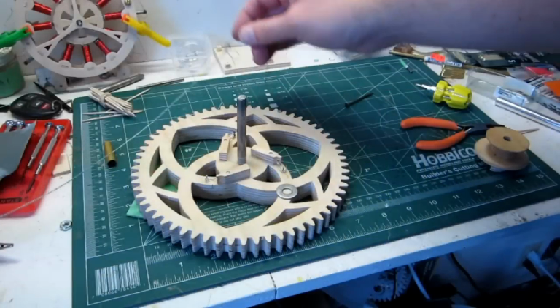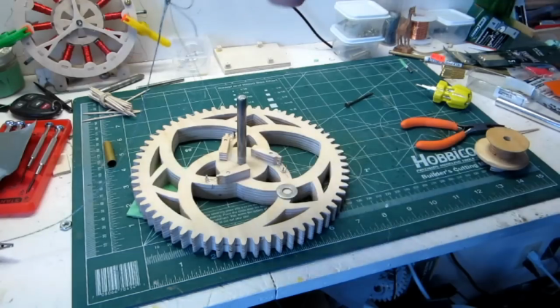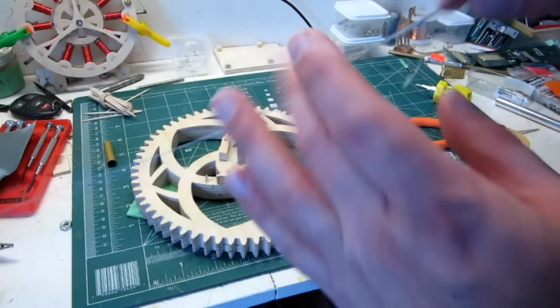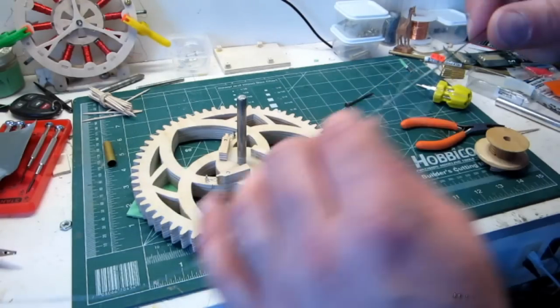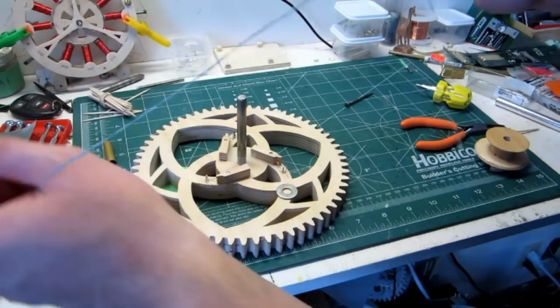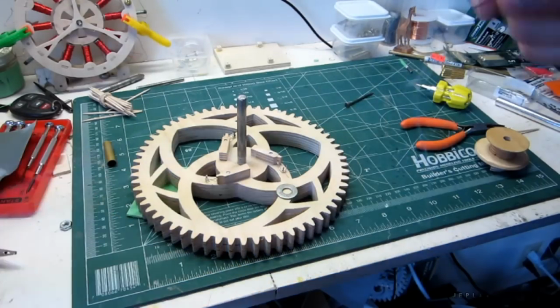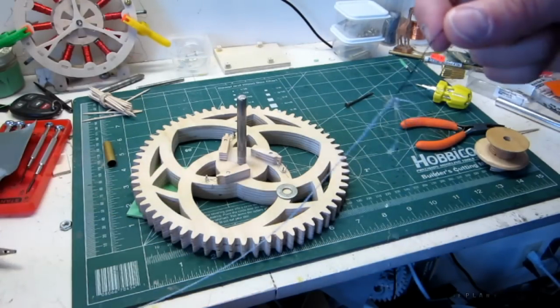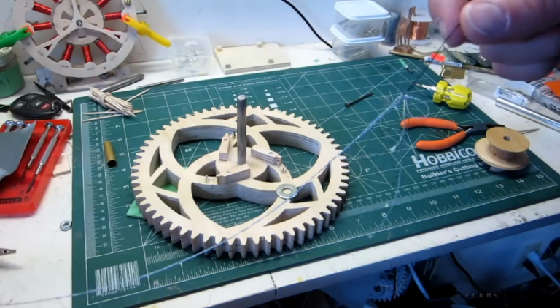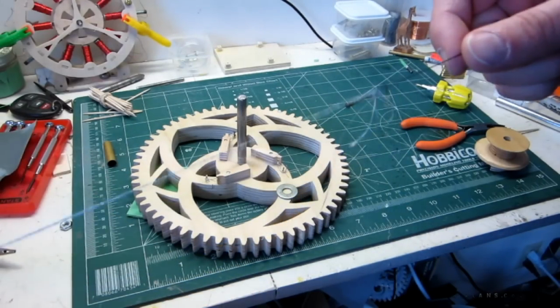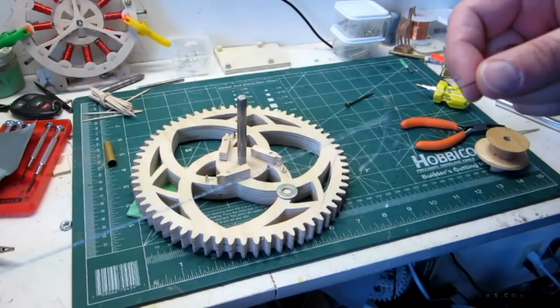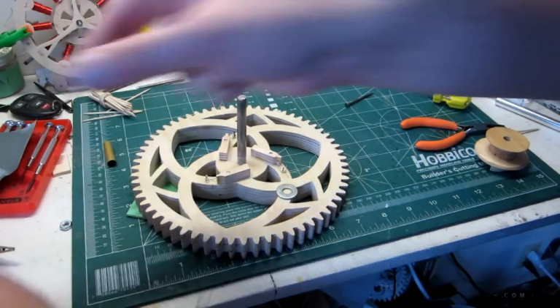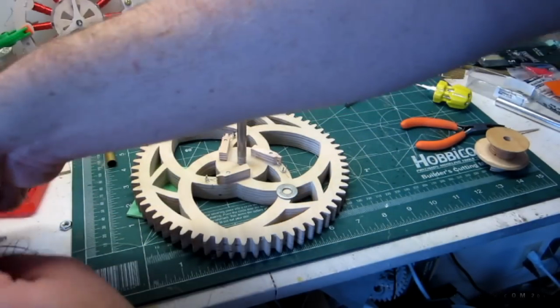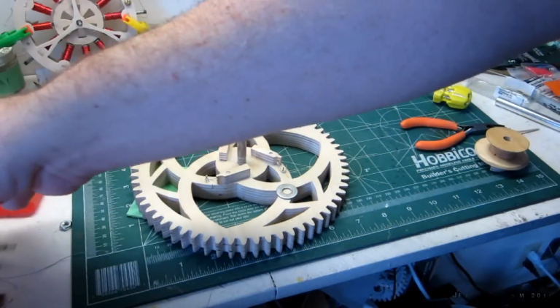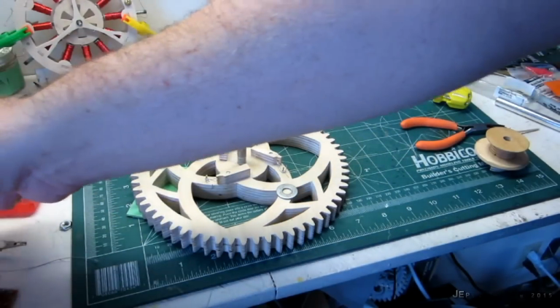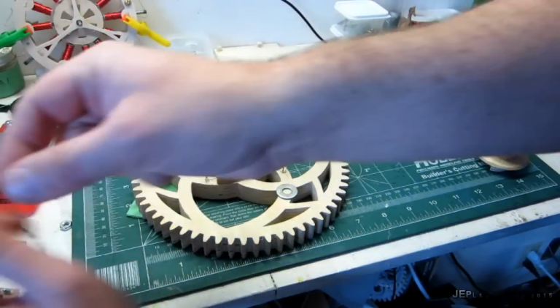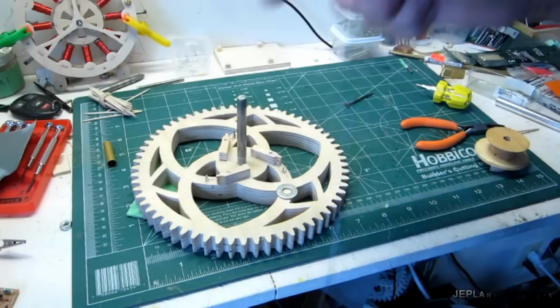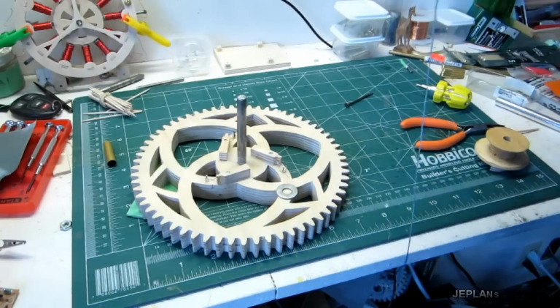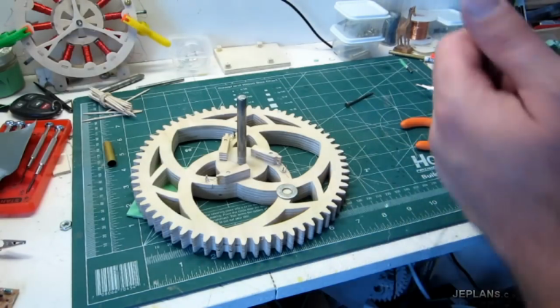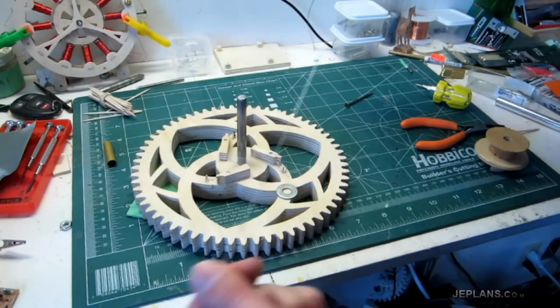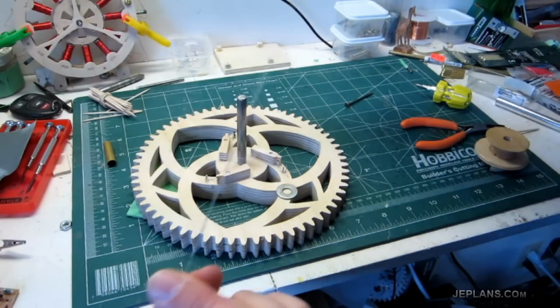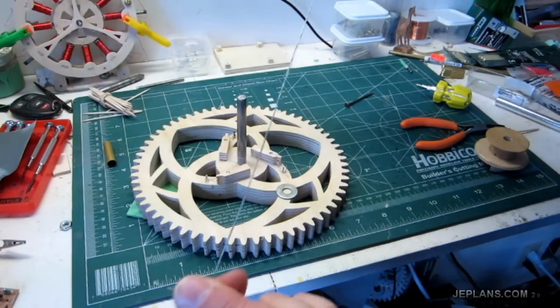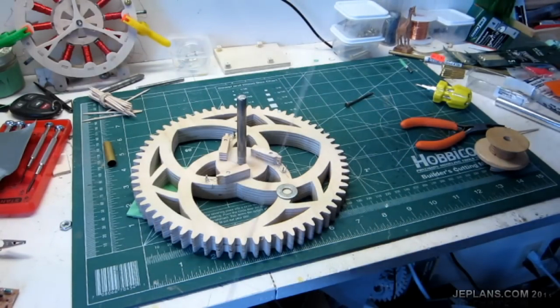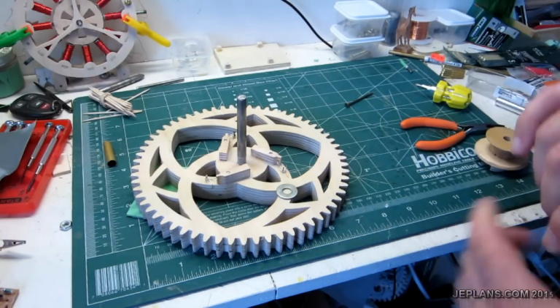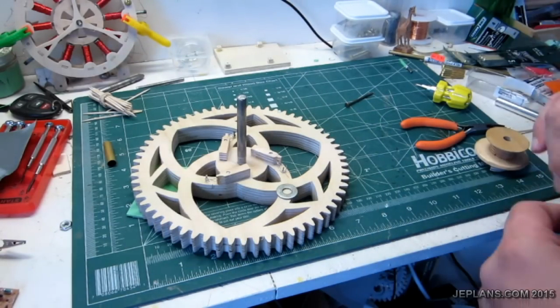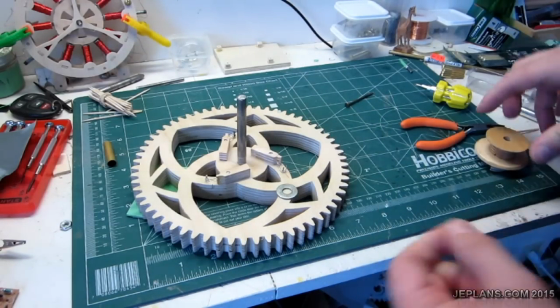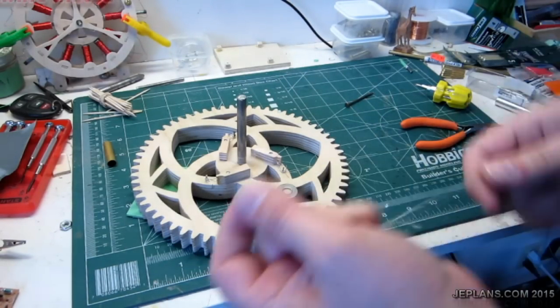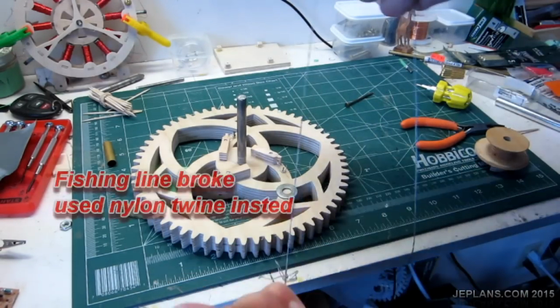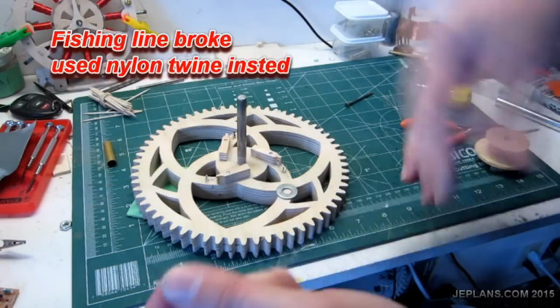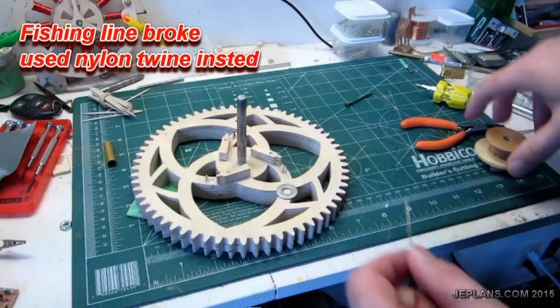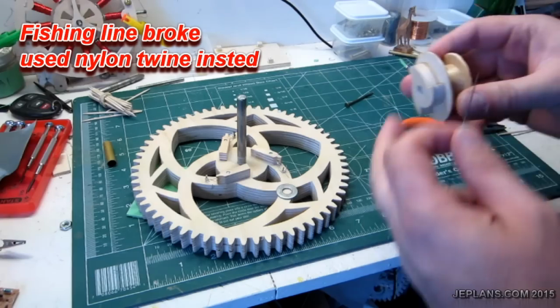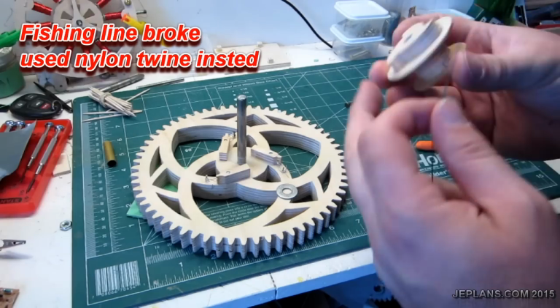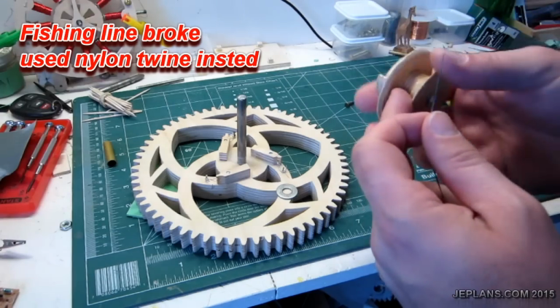Back to working on the old gravity light here. I took a little break from it again. I got my string tangled, so I got some fishing line — actually it was nine pound test — so I braided three of them together because I didn't think that would be enough.